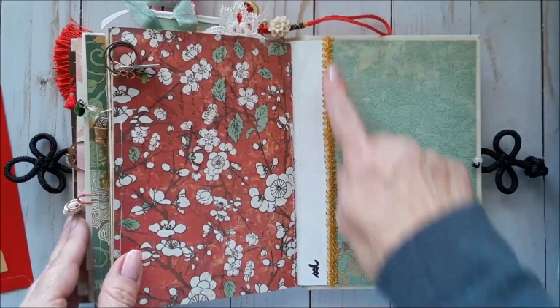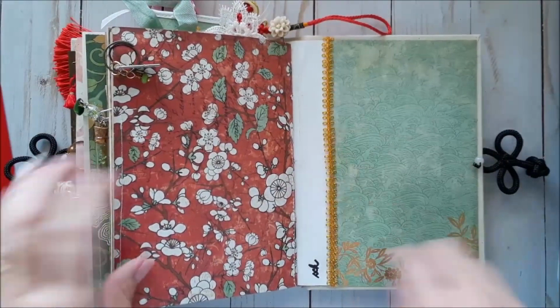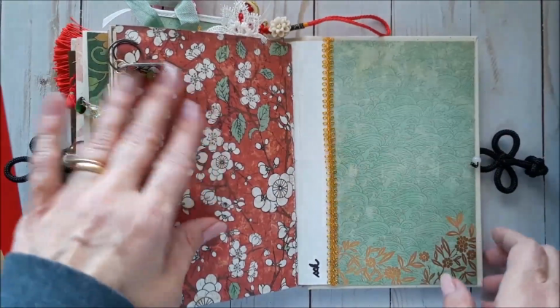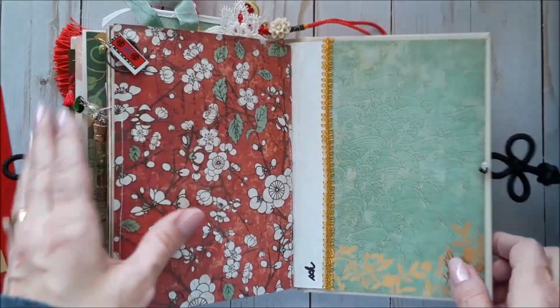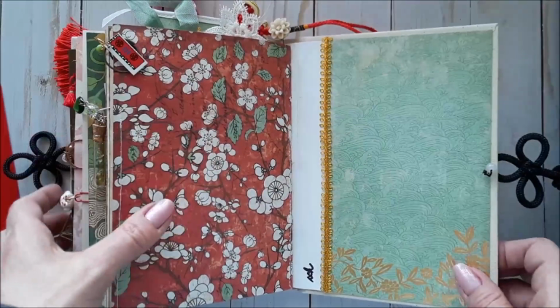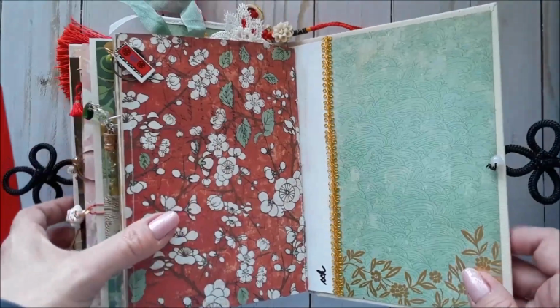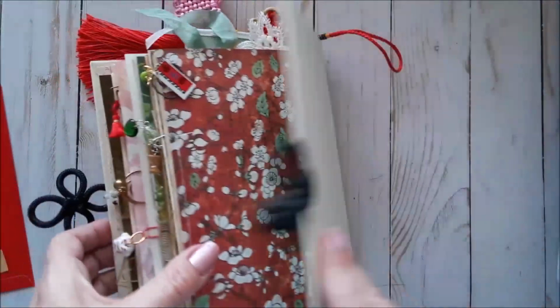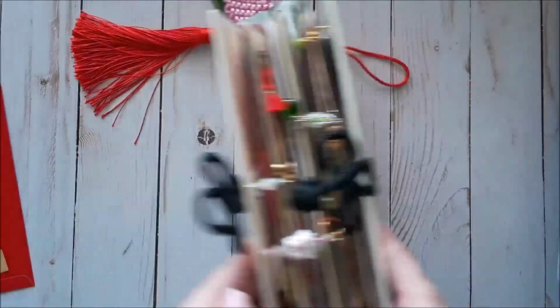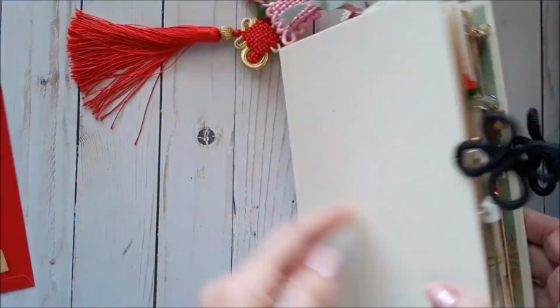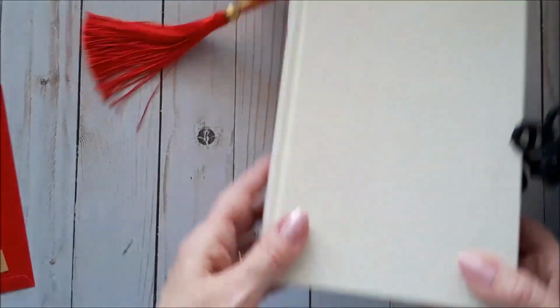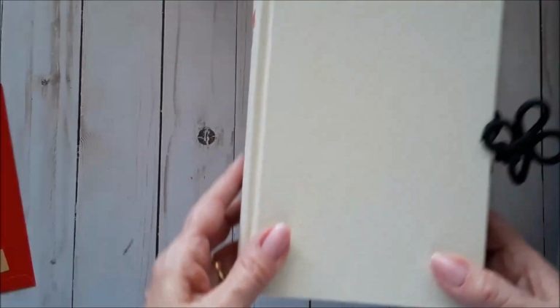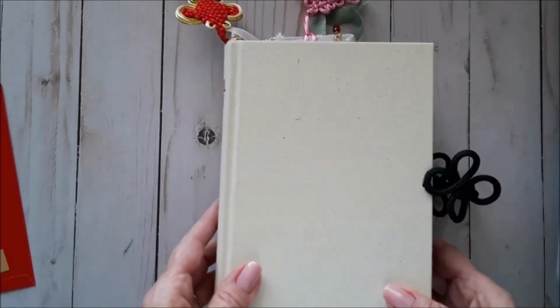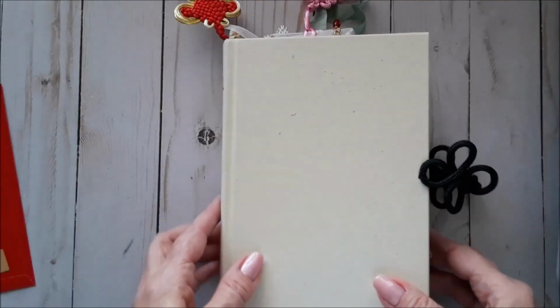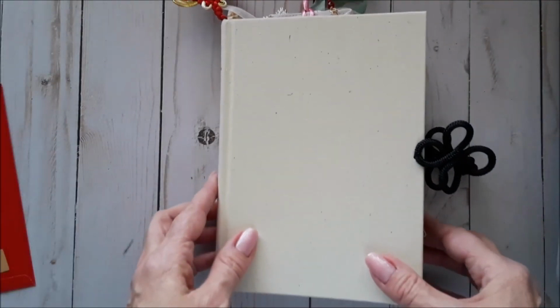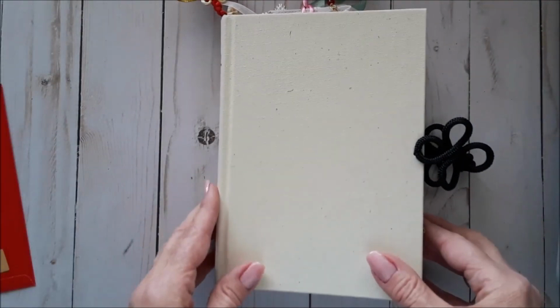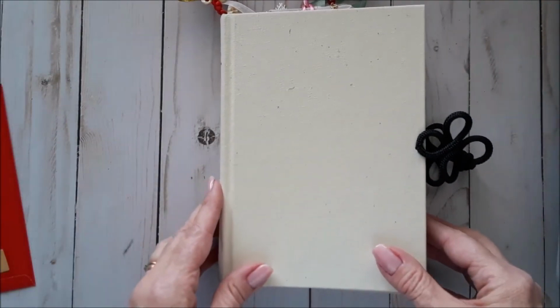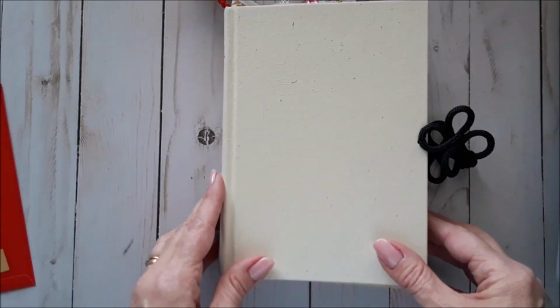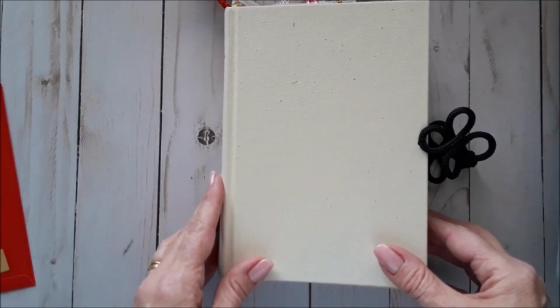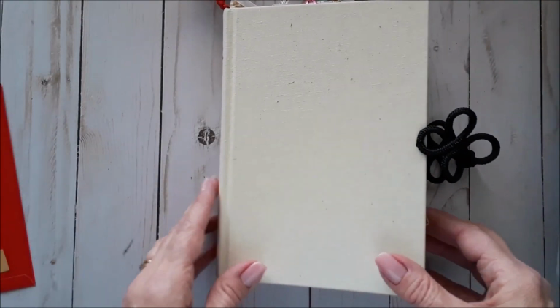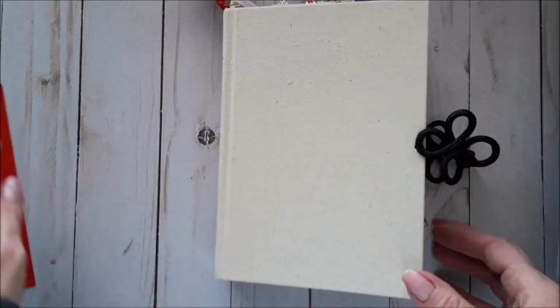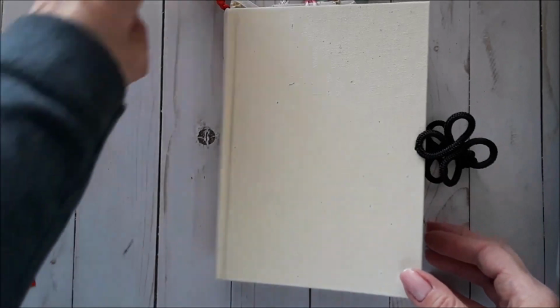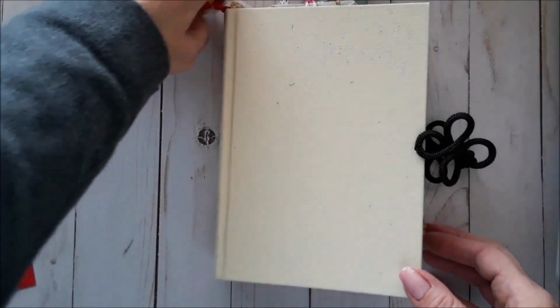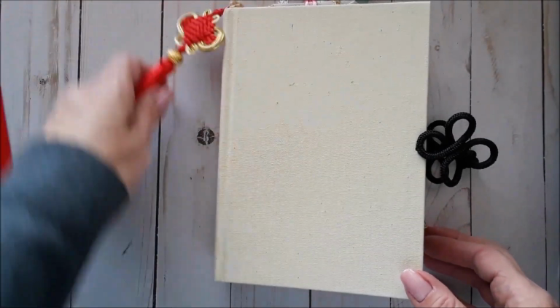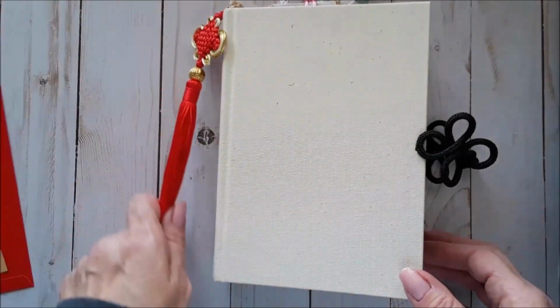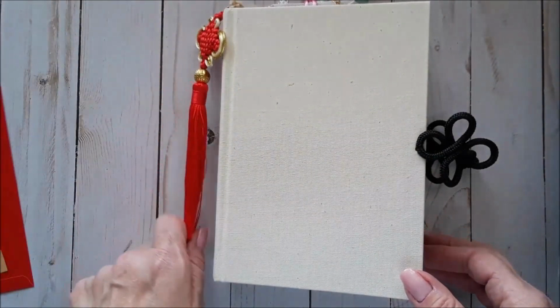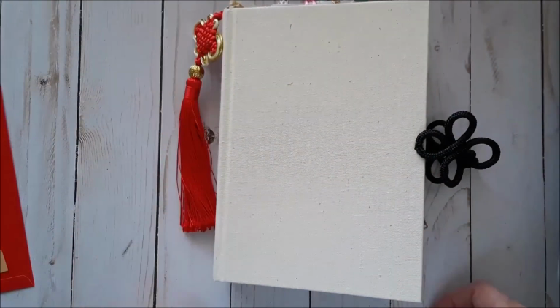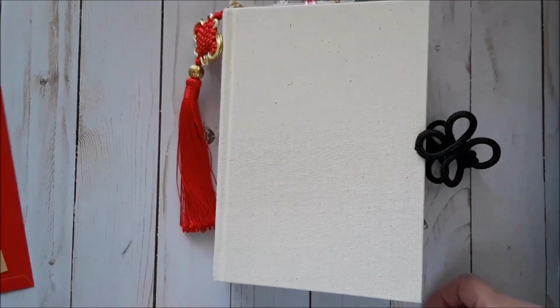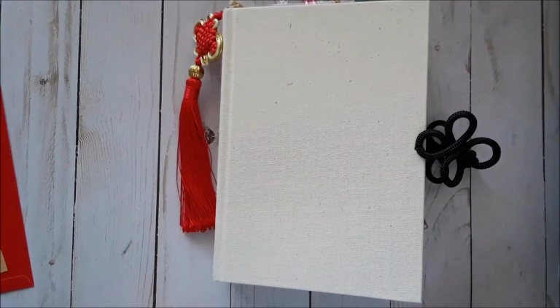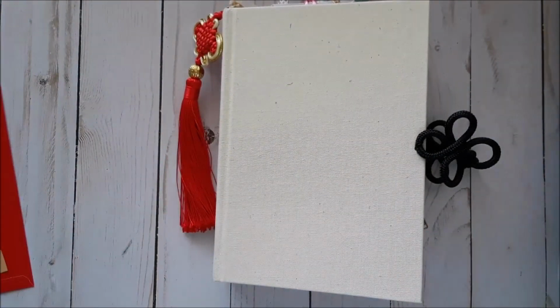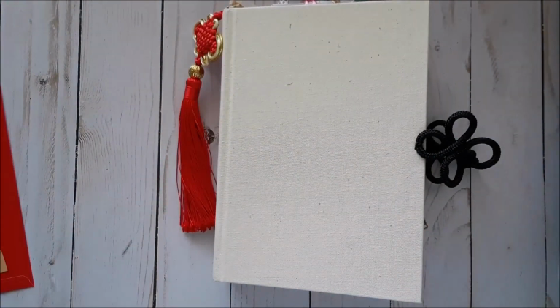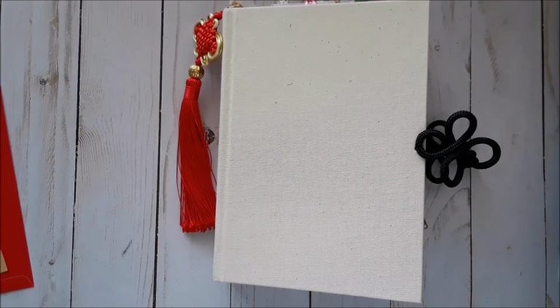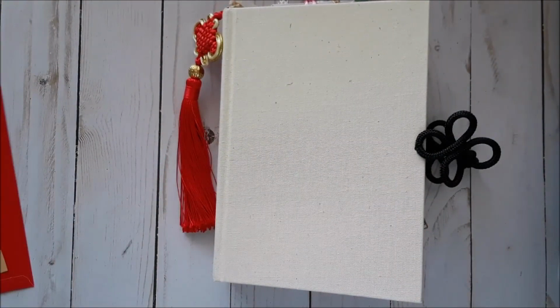And then there is the back, with some pretty gold braid. That's that. Thanks for watching — if you enjoyed this journal, please give us a thumbs up, and we will see you again. Bye.